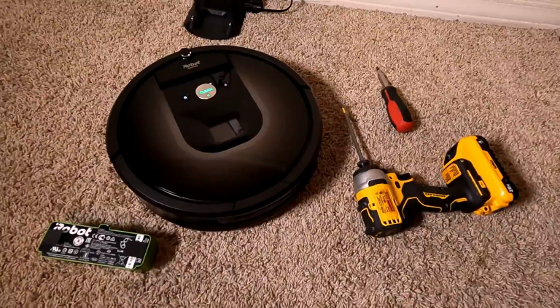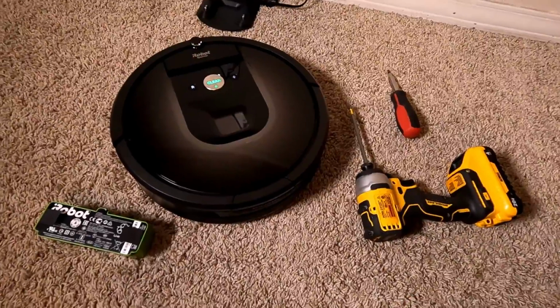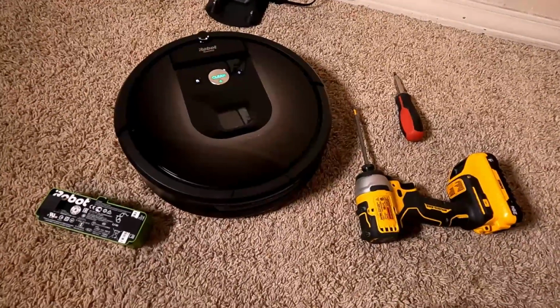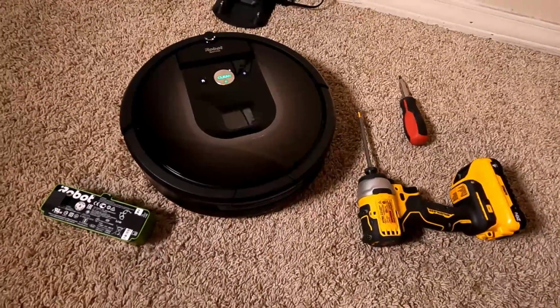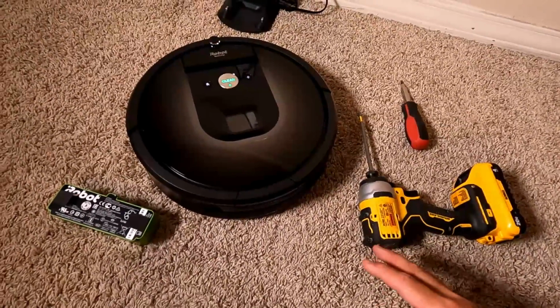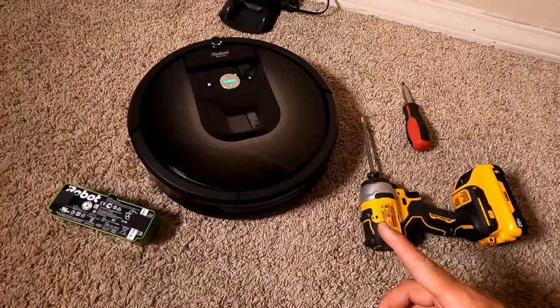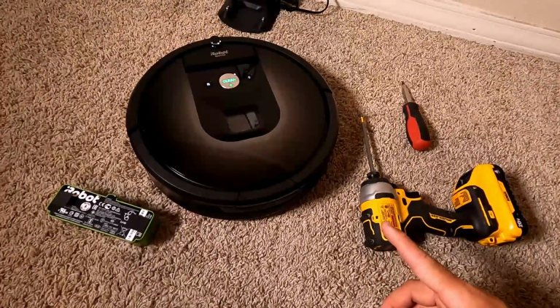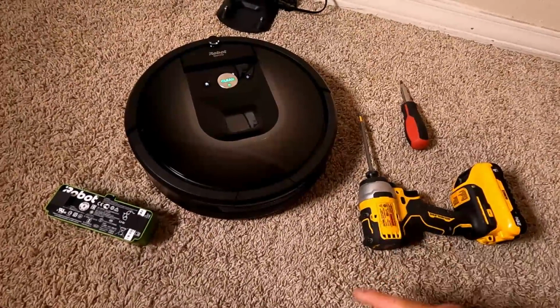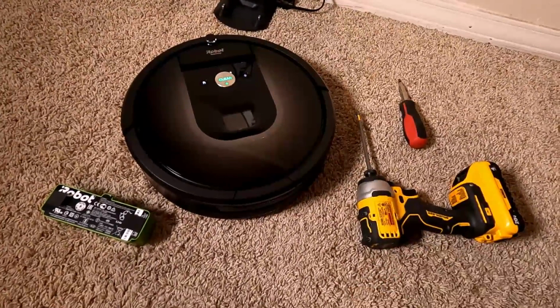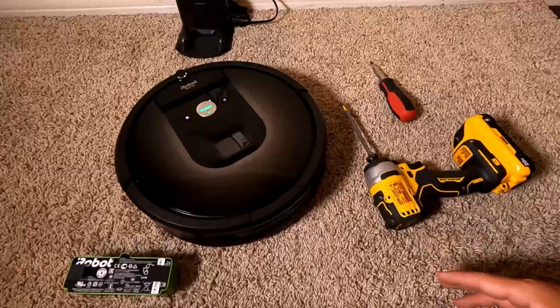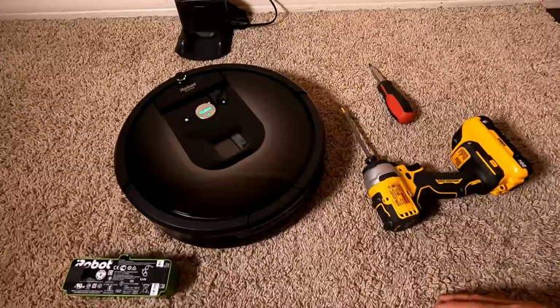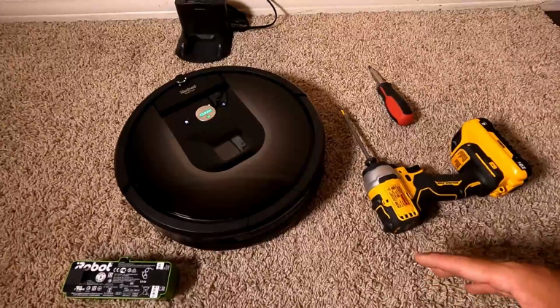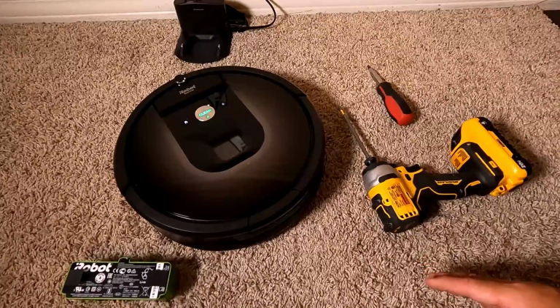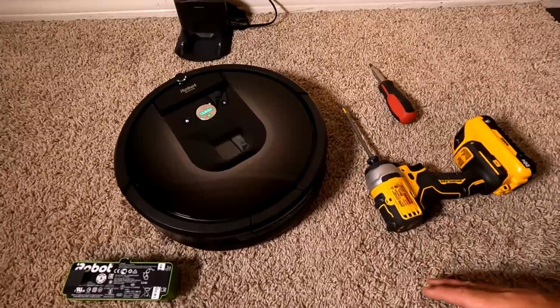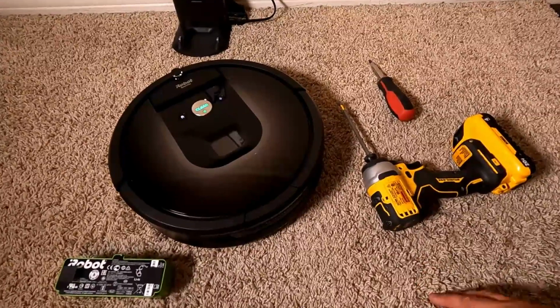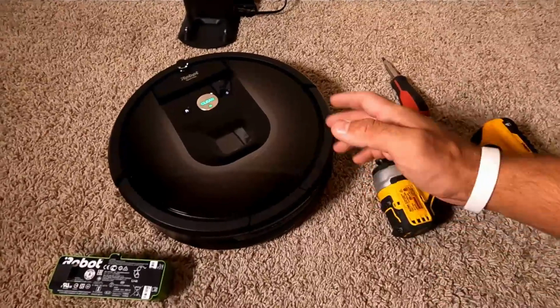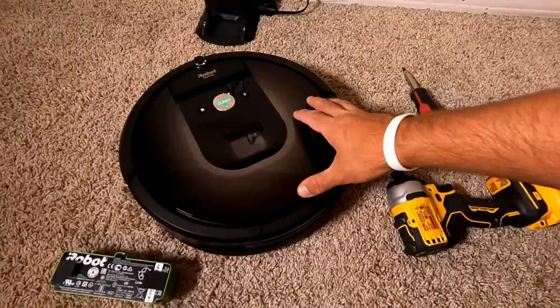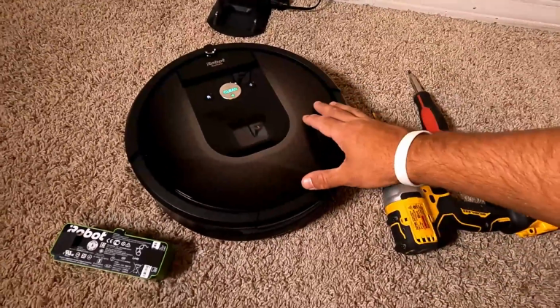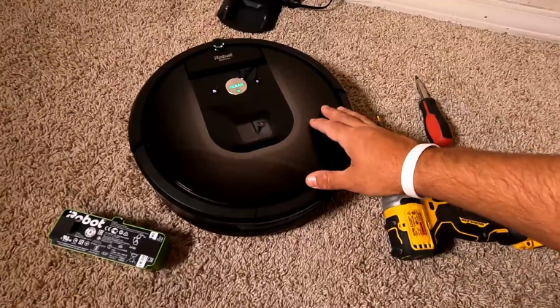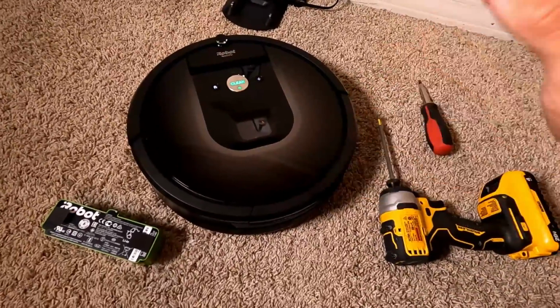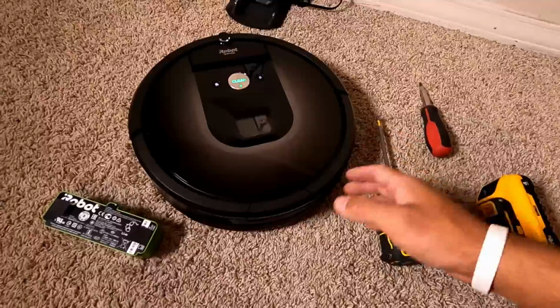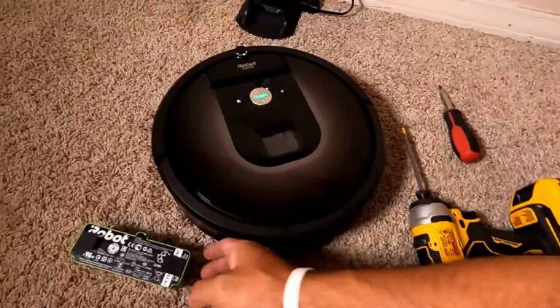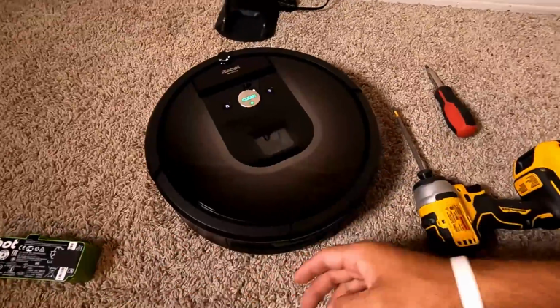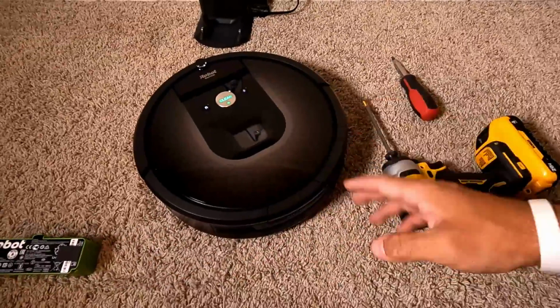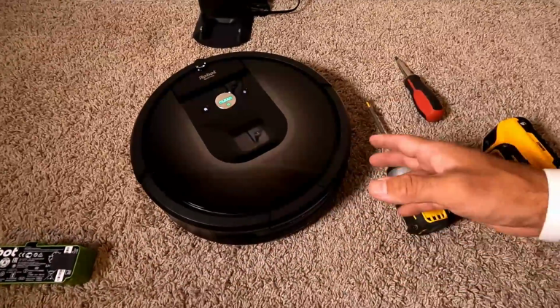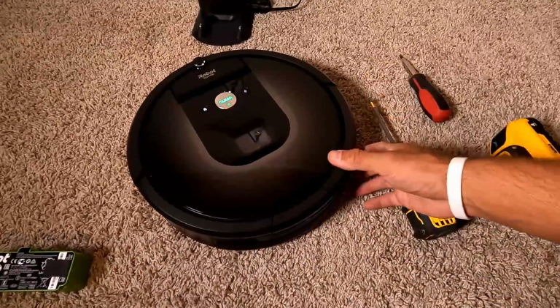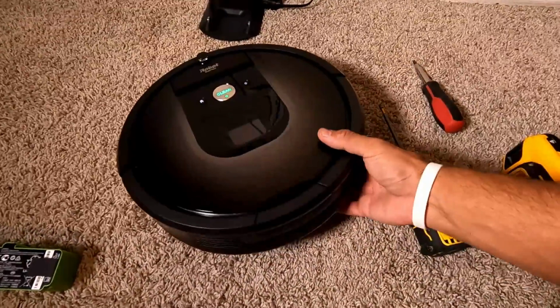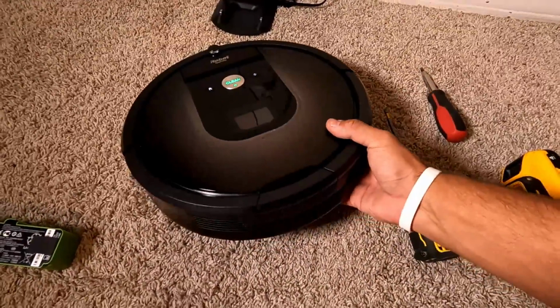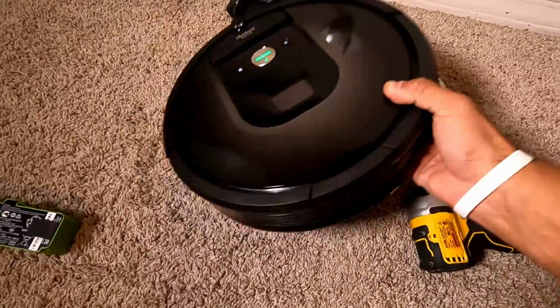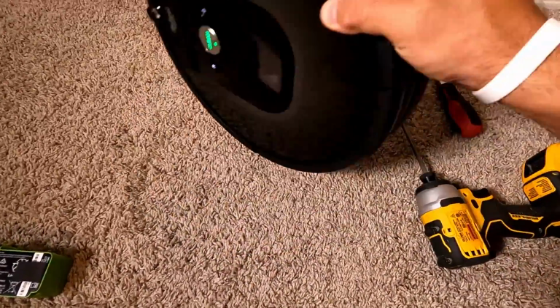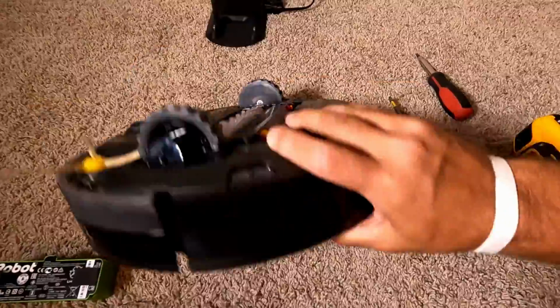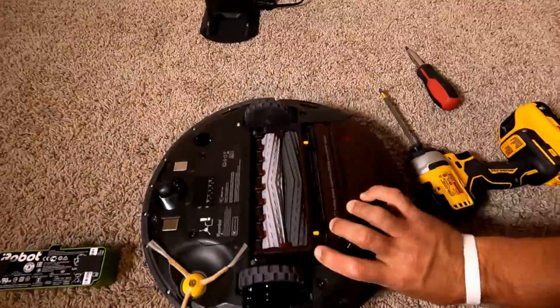Hi guys, in this video I'm going to show you how to replace the battery in your iRobot Roomba. This process will work for any model of the Roomba you have. In my case I have the 981, but it is going to work for i3, i5, i7, 685 — whatever Roomba you have.